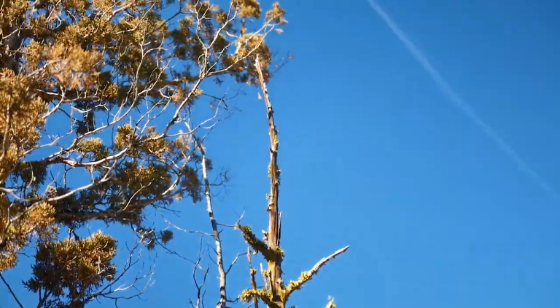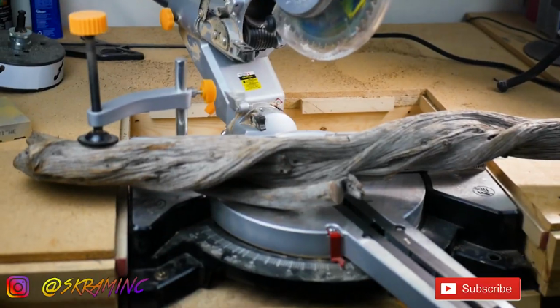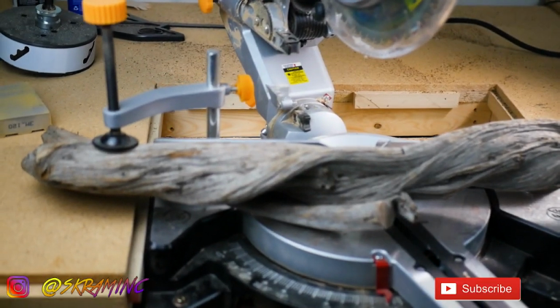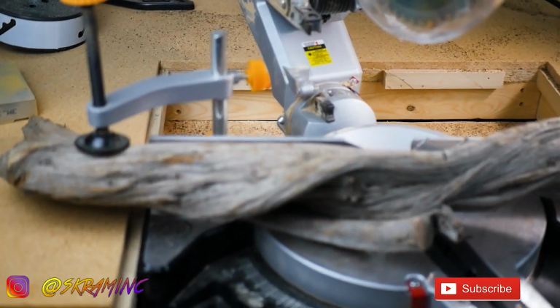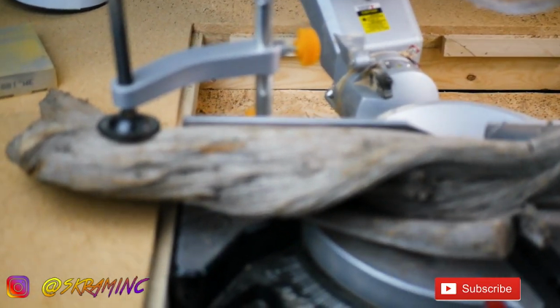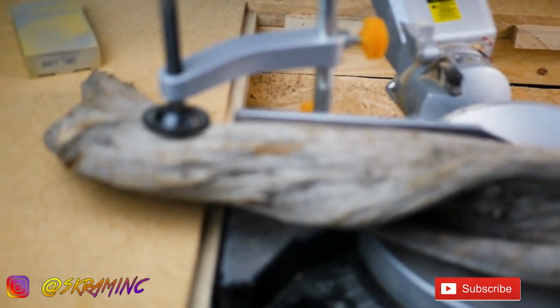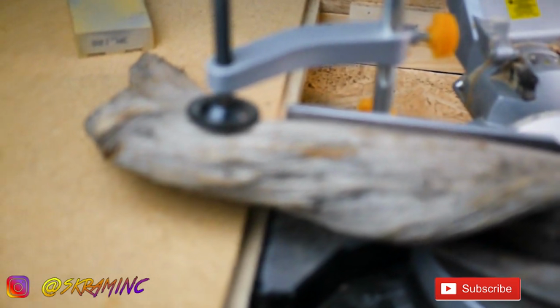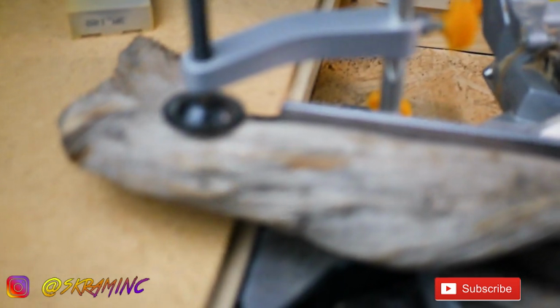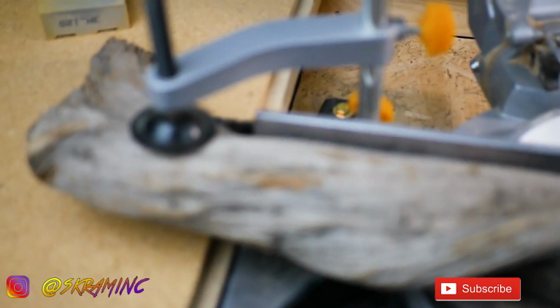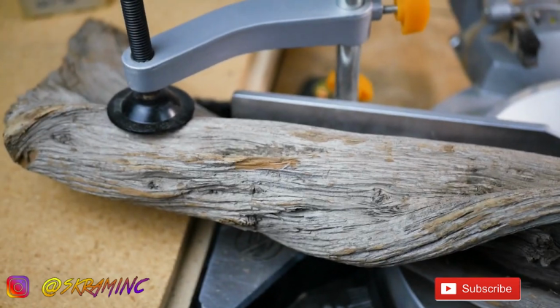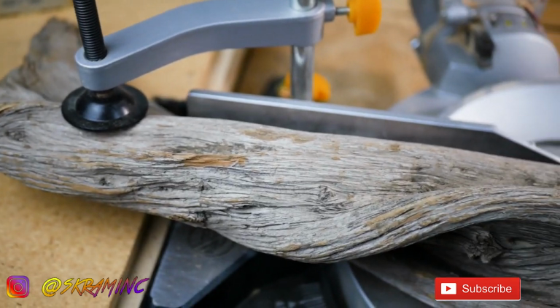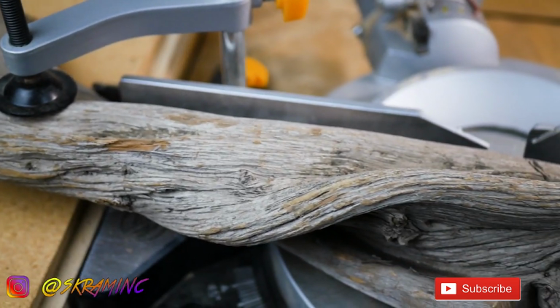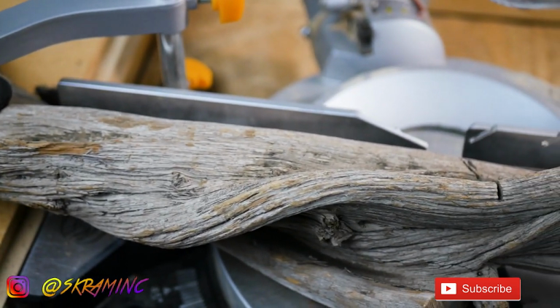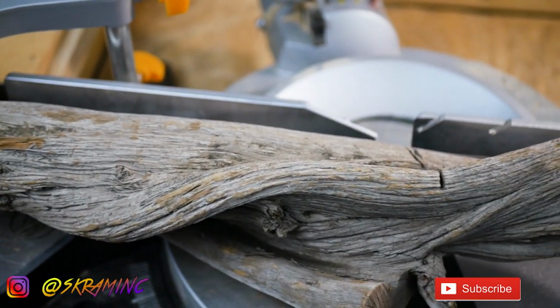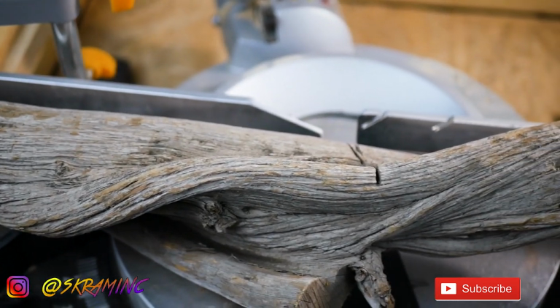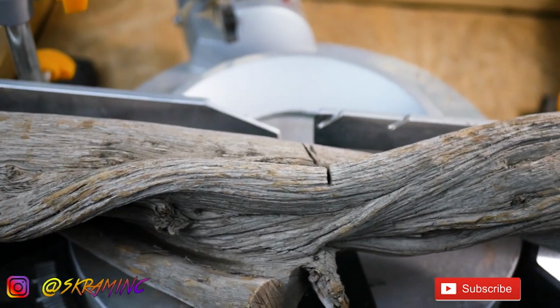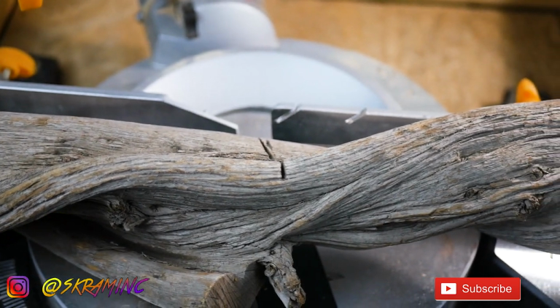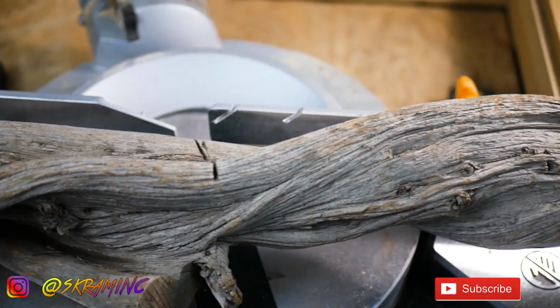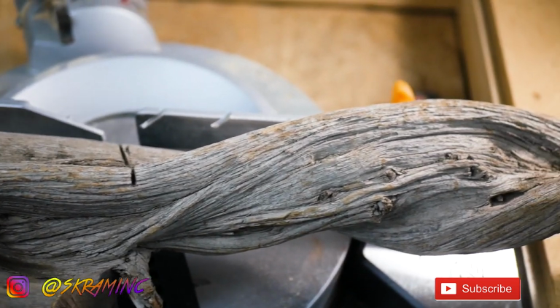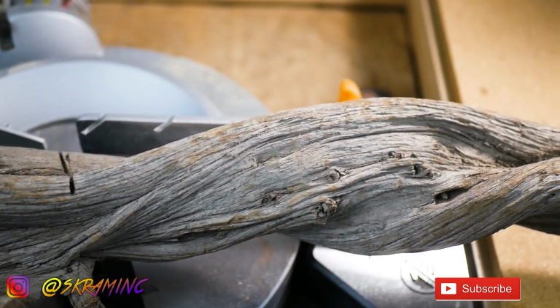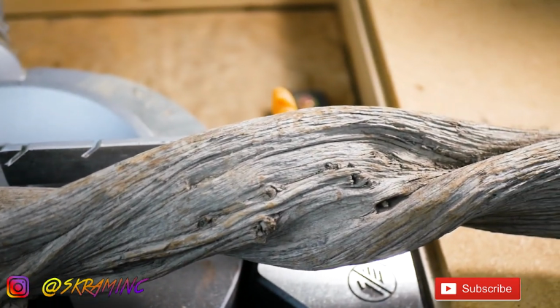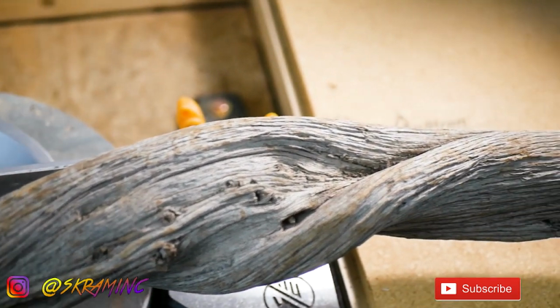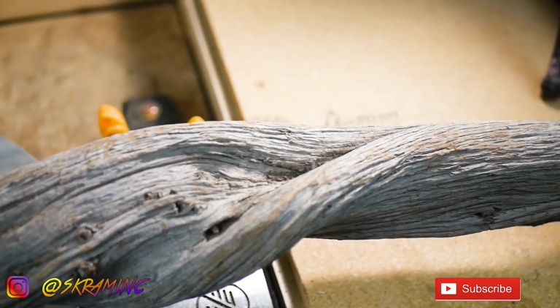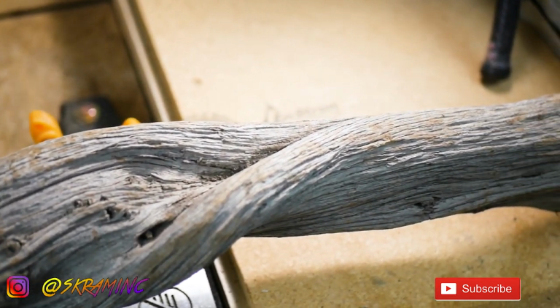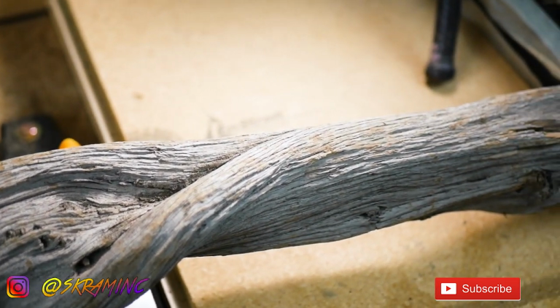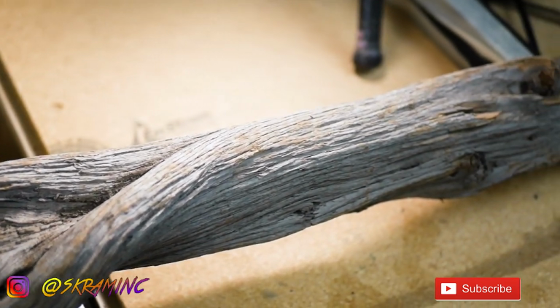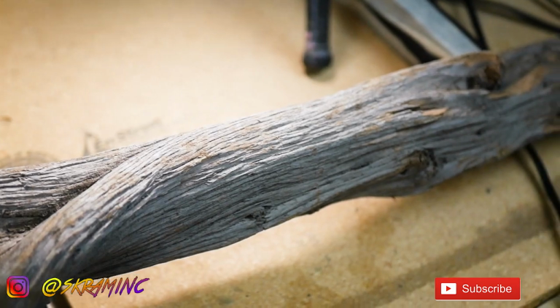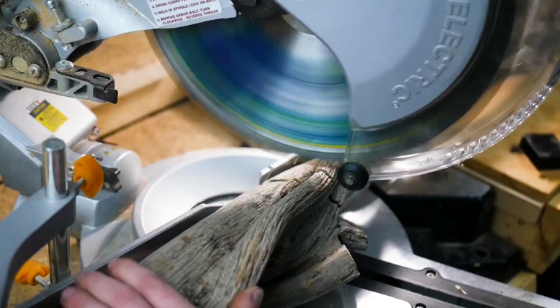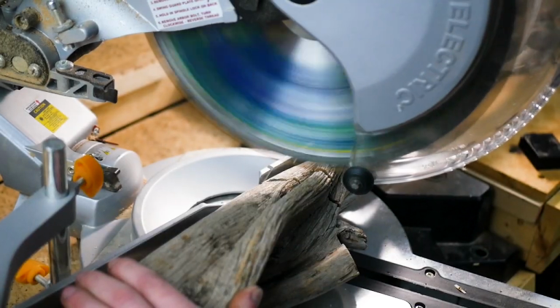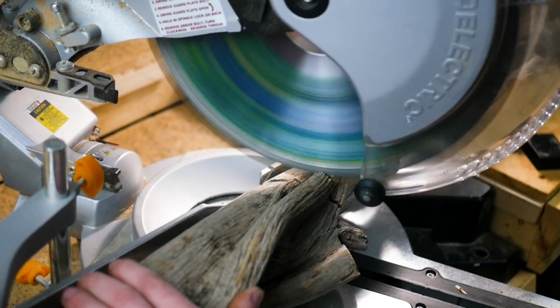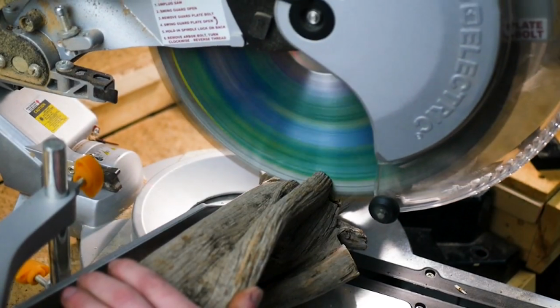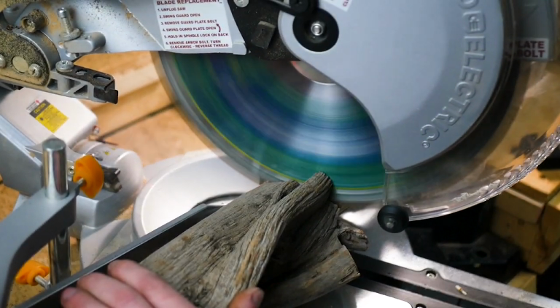Besides the decorative furniture, I still wanted to find some slightly askew project to integrate these strange trees and branches — to make something out of them that is slightly out of sight of their small number of predictable uses. I wanted to inlay bronze sections into the juniper branches, a technique I developed working for an artist in the past.